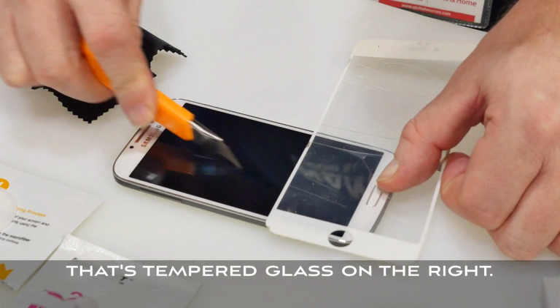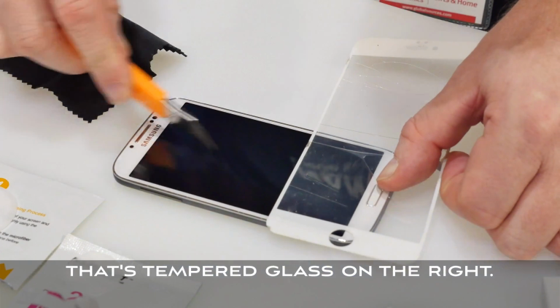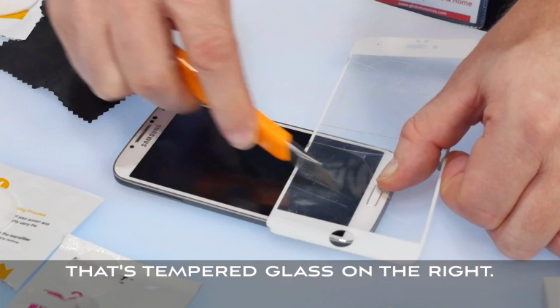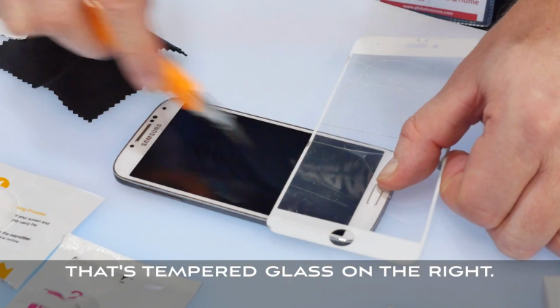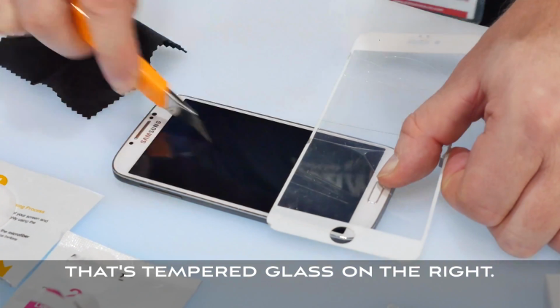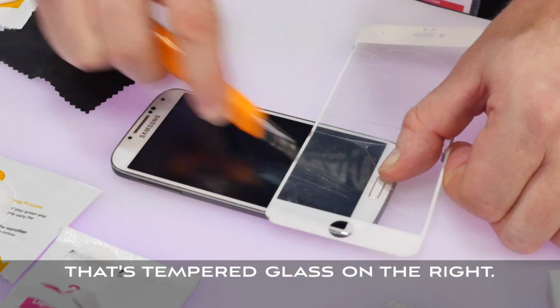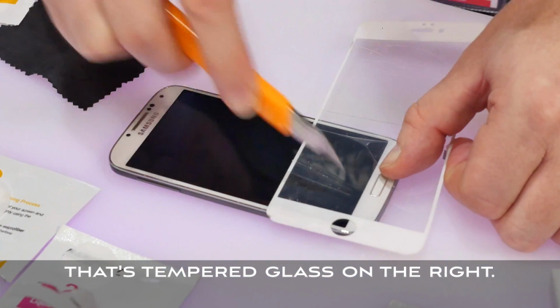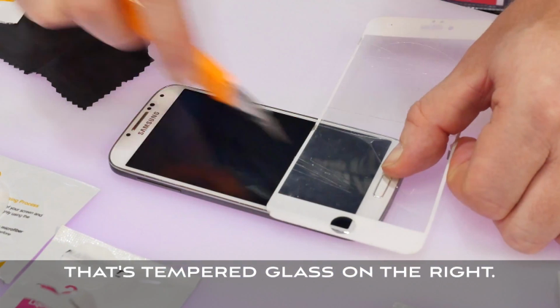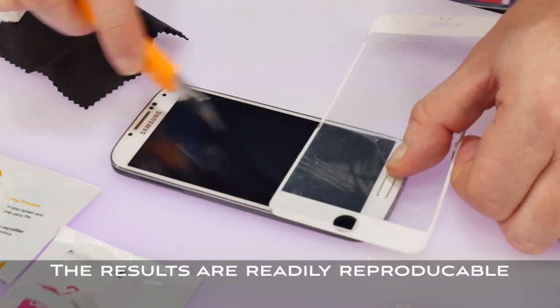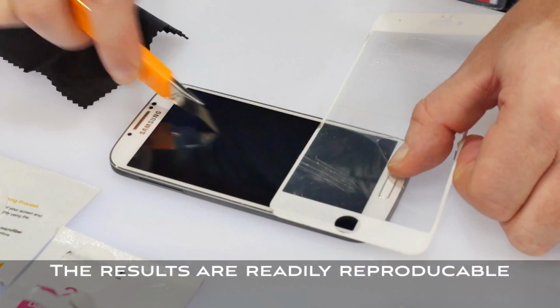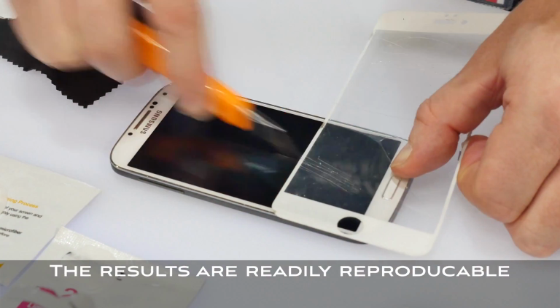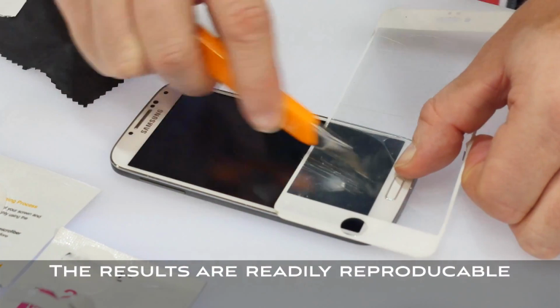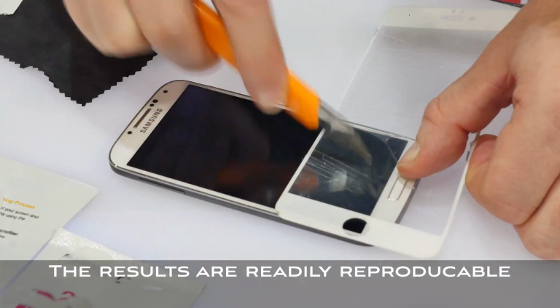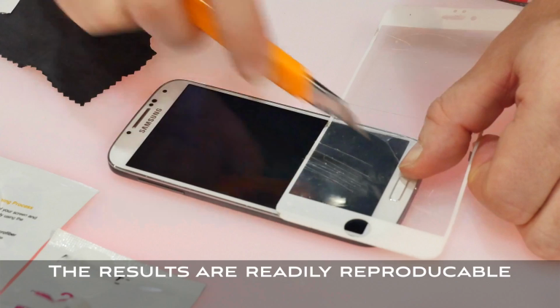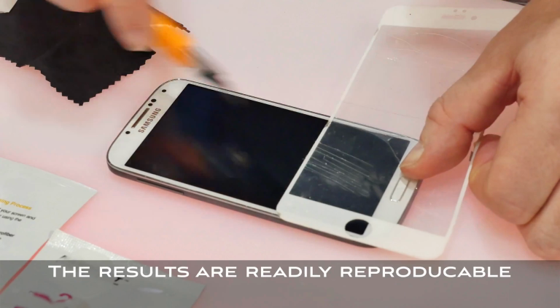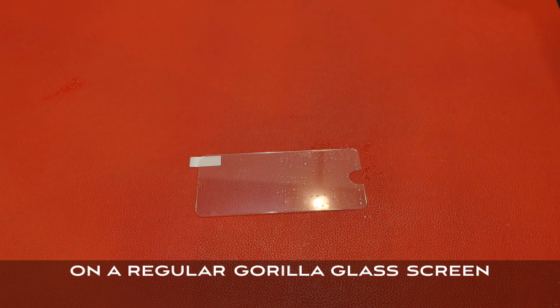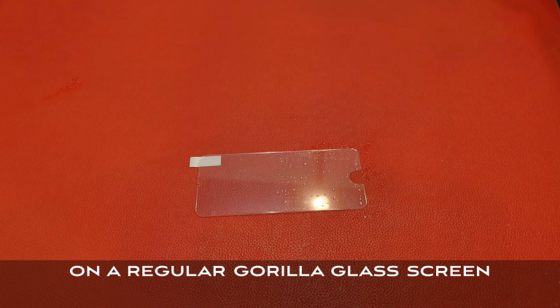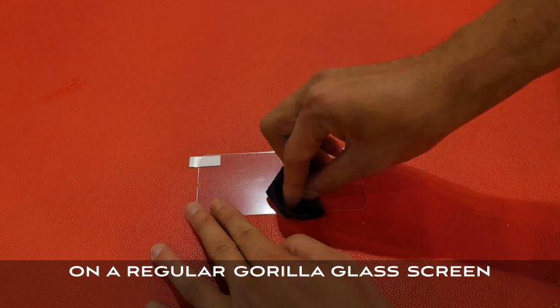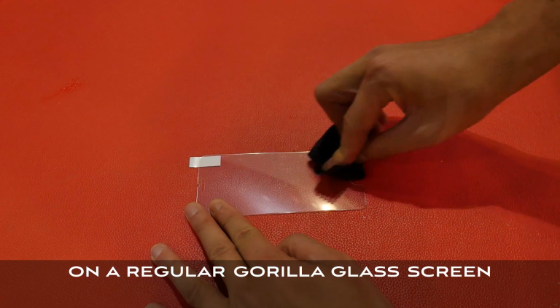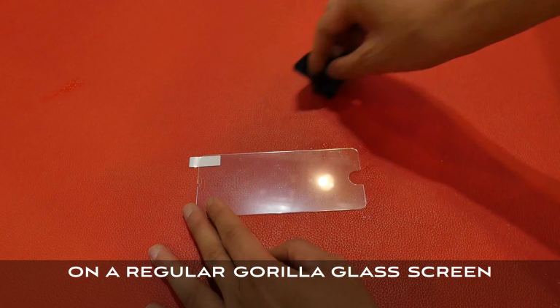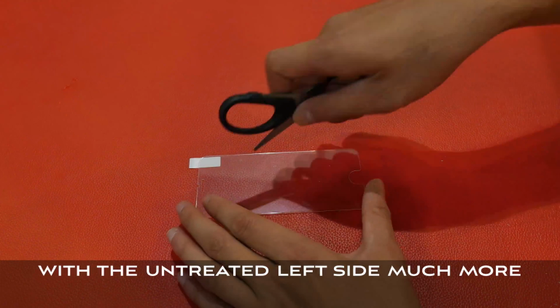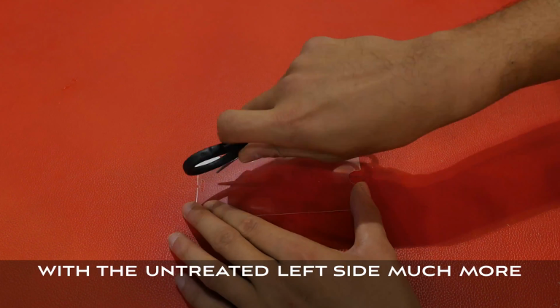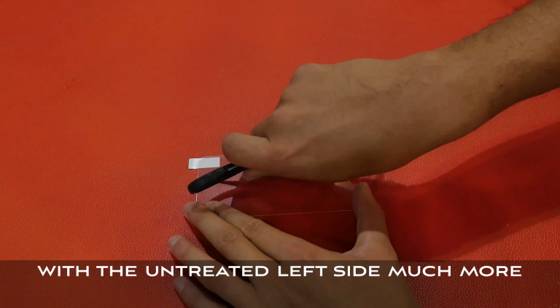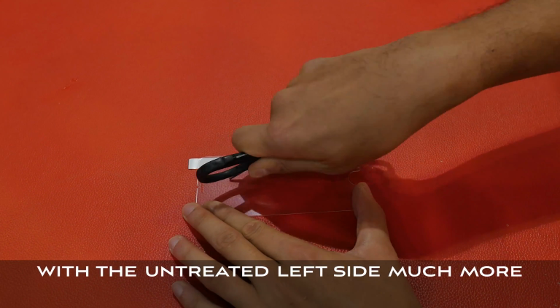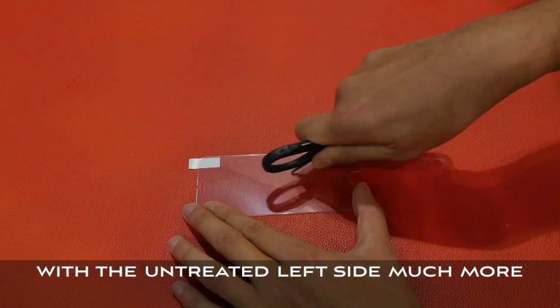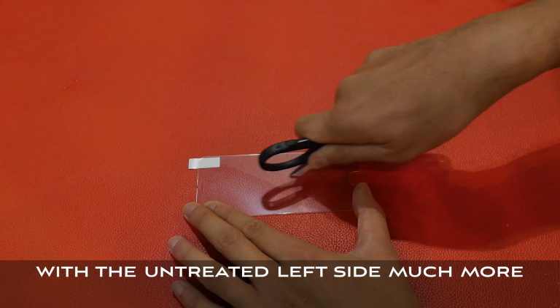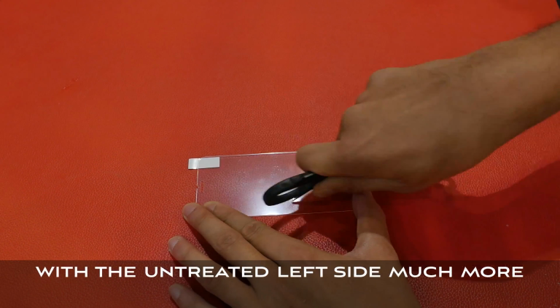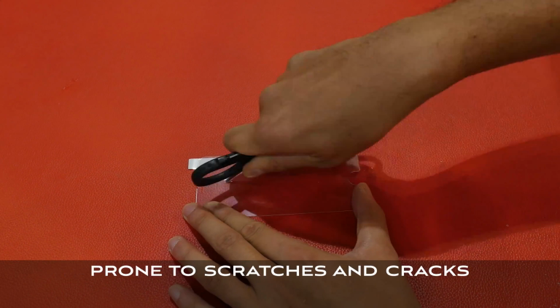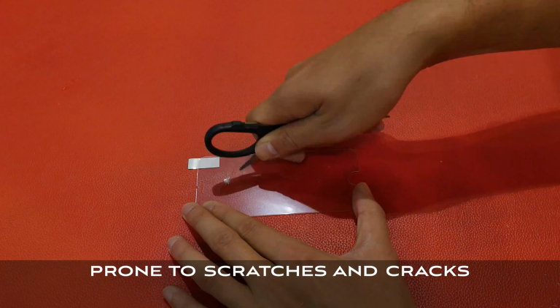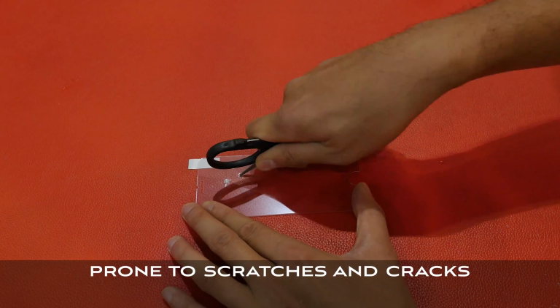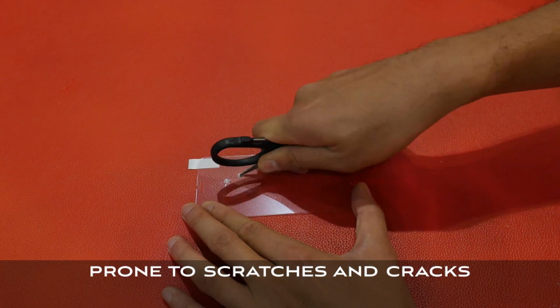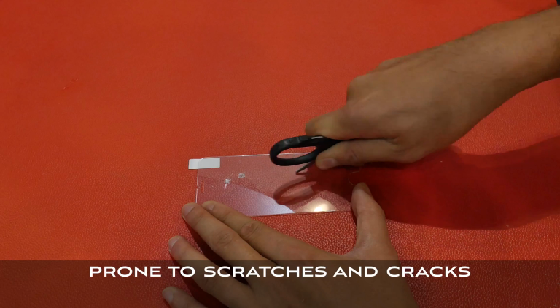That's tempered glass on the right. The results were readily reproducible on a regular Gorilla Glass screen, with the untreated left side much more prone to scratches and cracks.